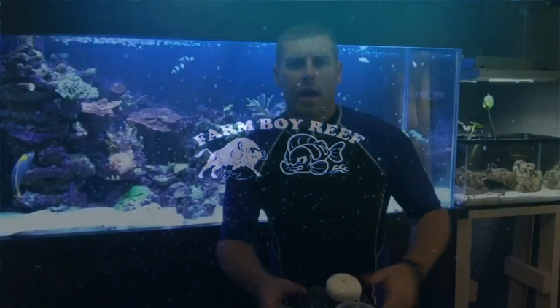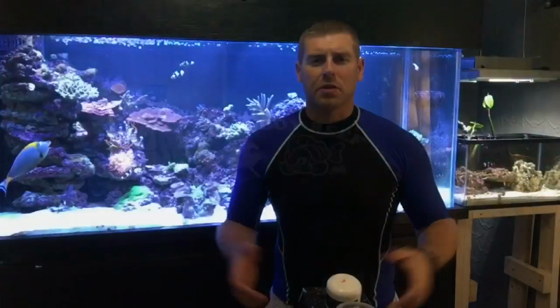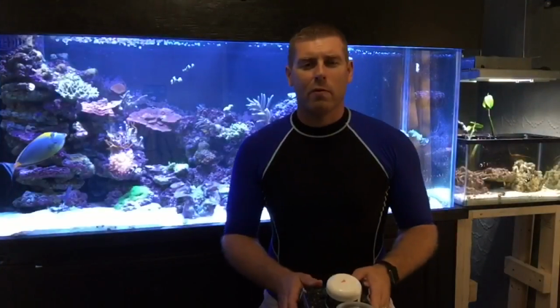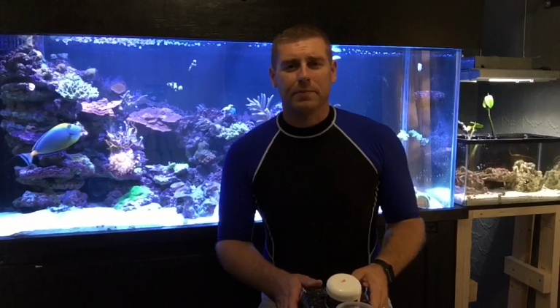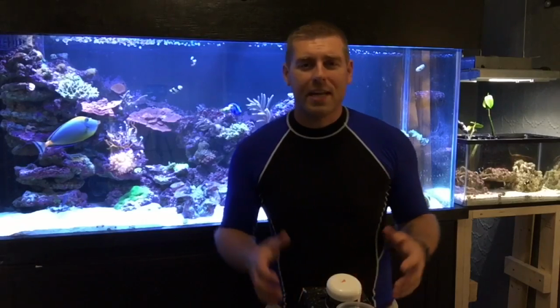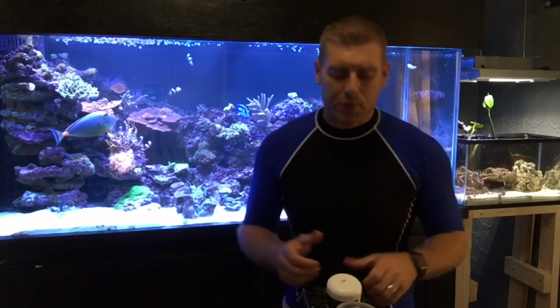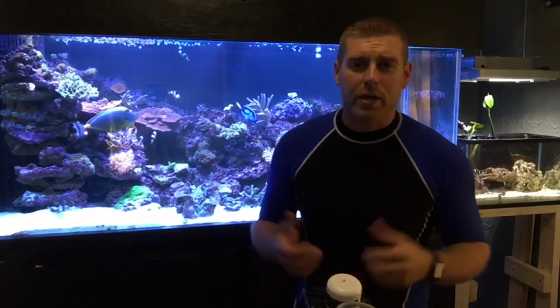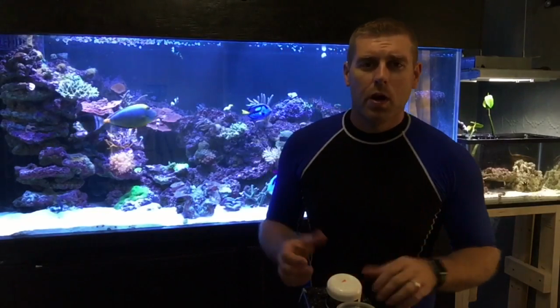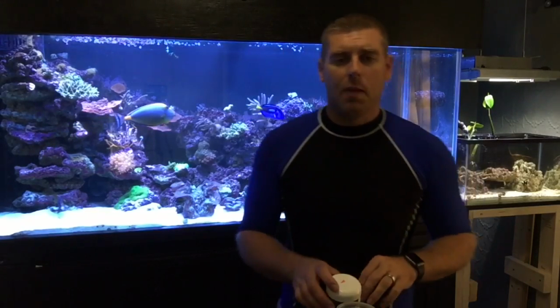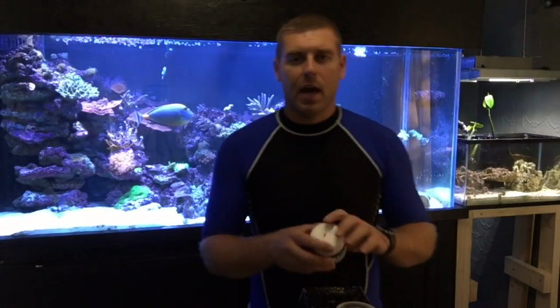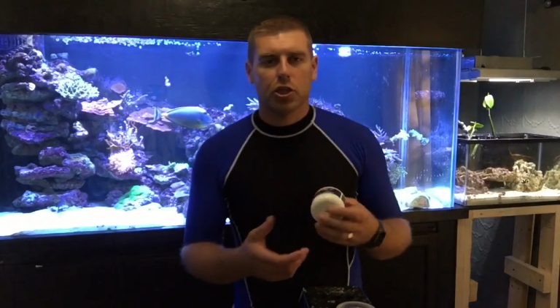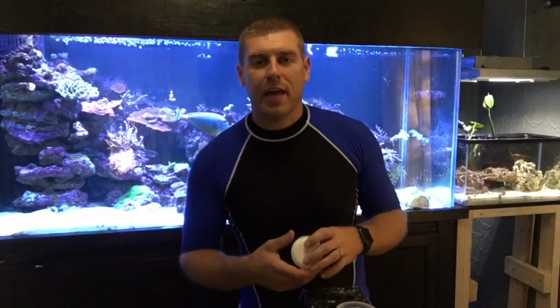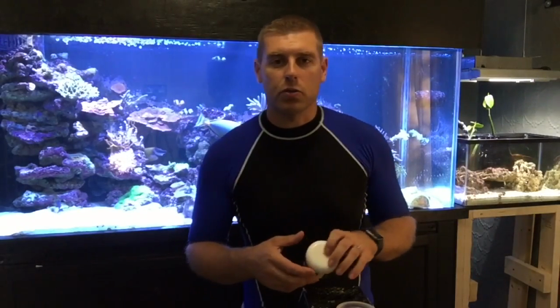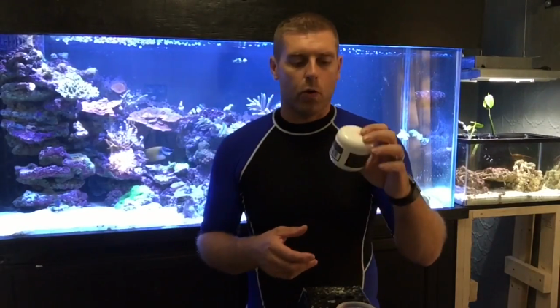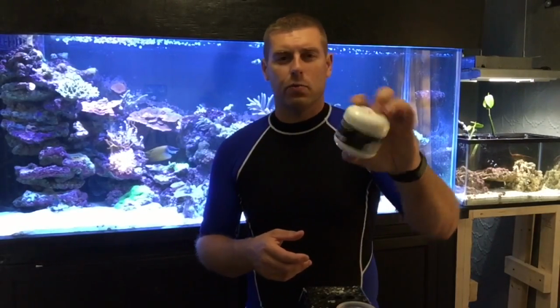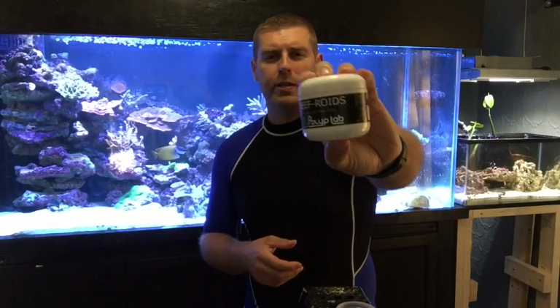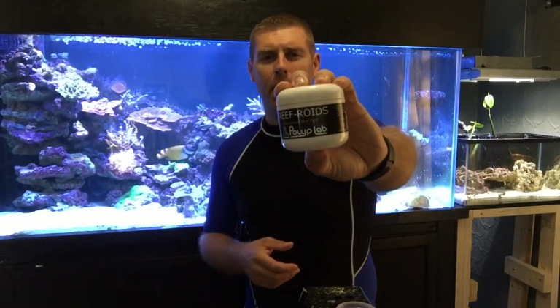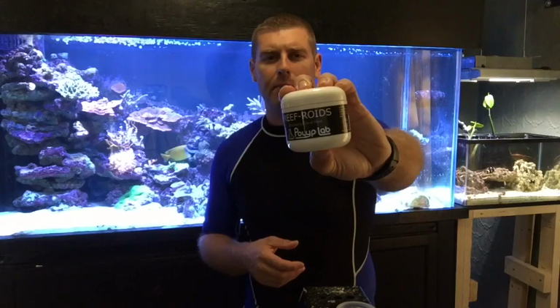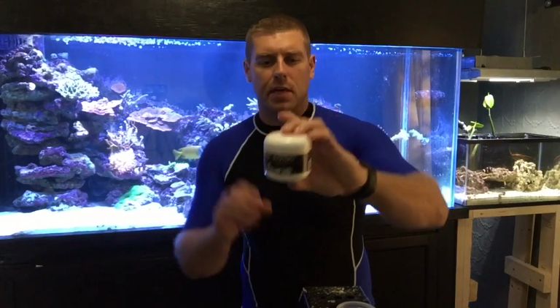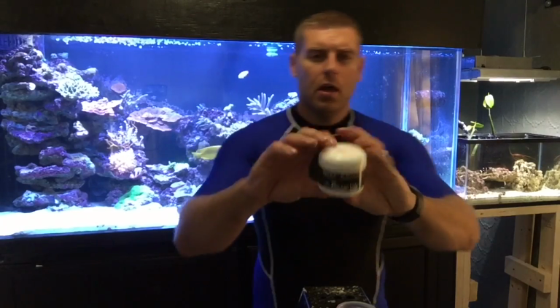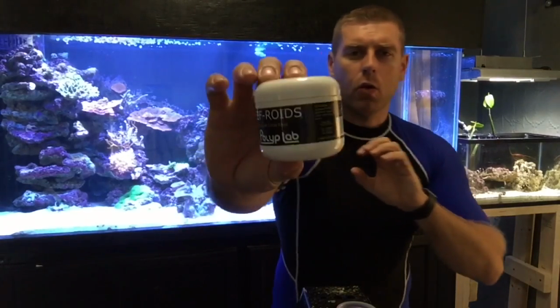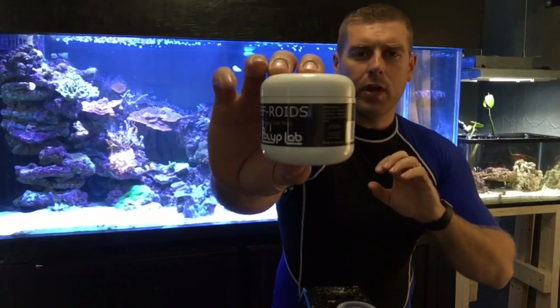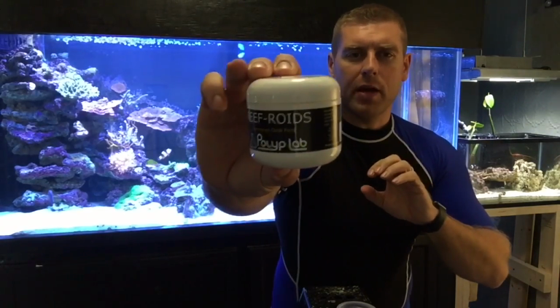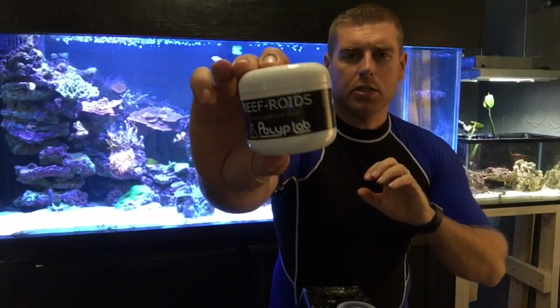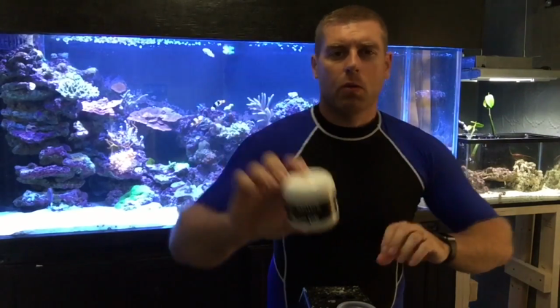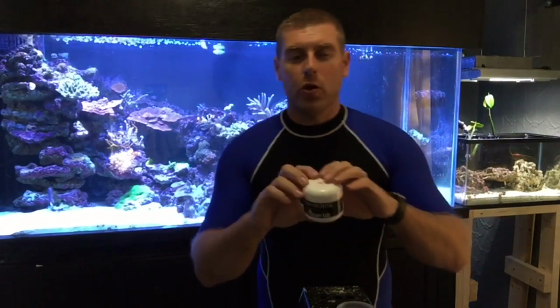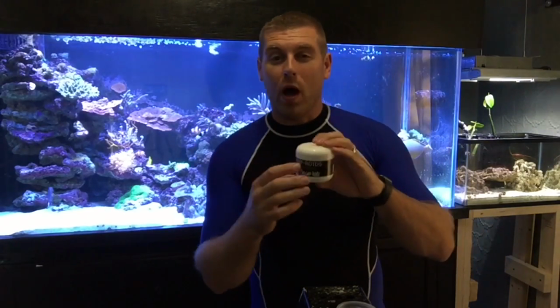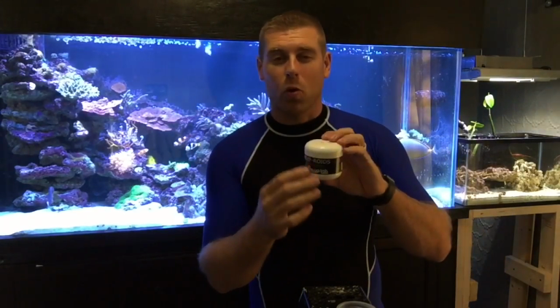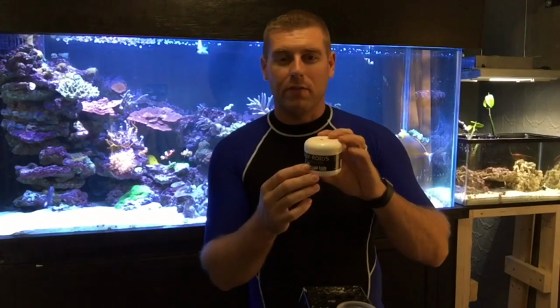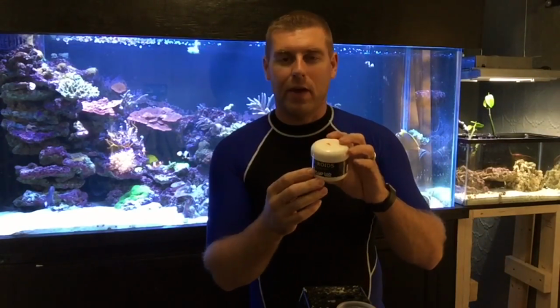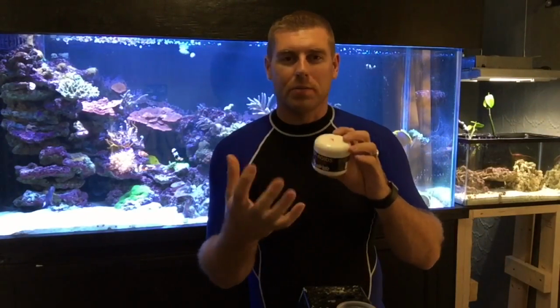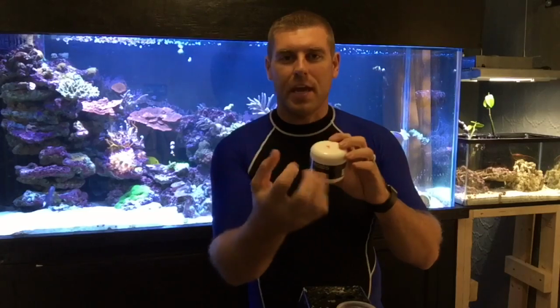Hey YouTubers, Farm Boy Reef here. On today's episode, I want to show you guys how to use Reef Roids by Polylab — this is the coral food I feed my corals. I want to show you how well the corals love this and how the polyps just take it in.